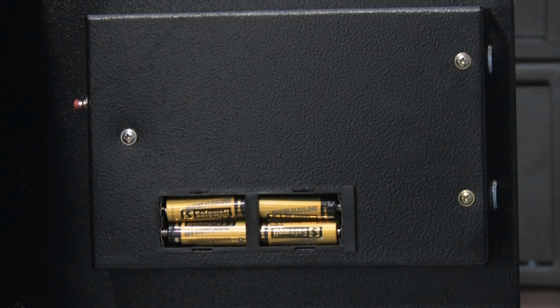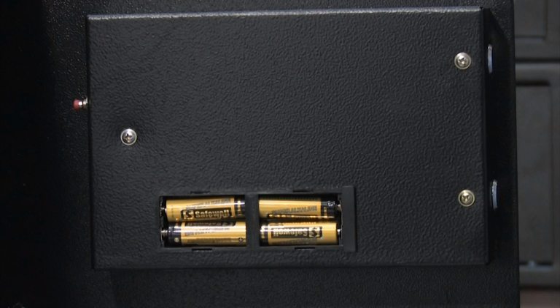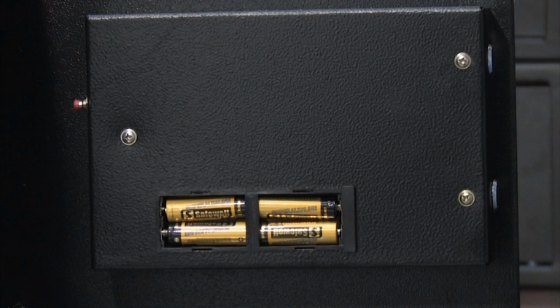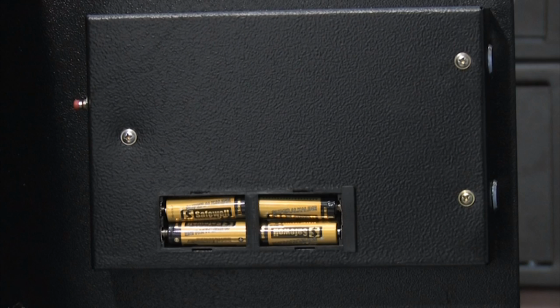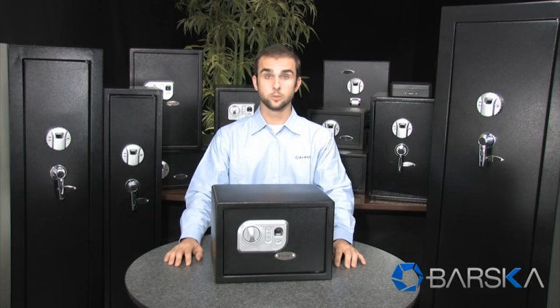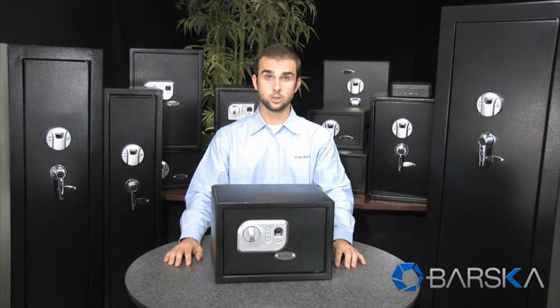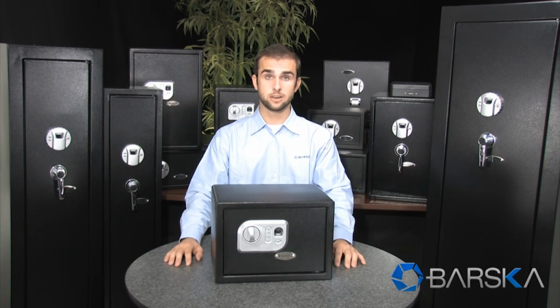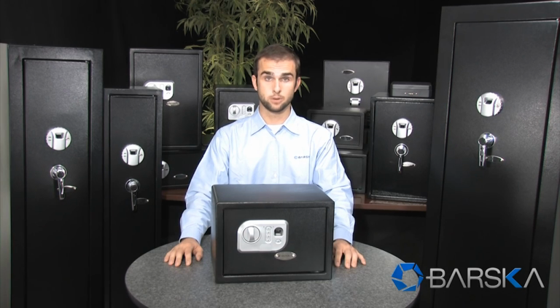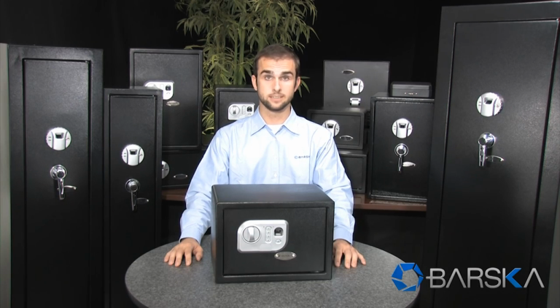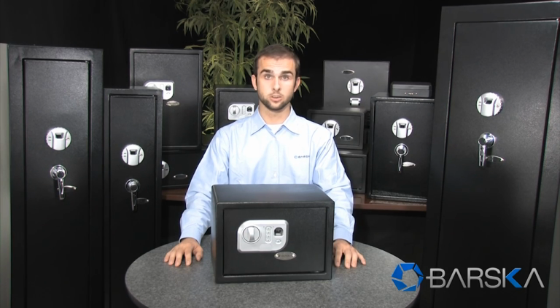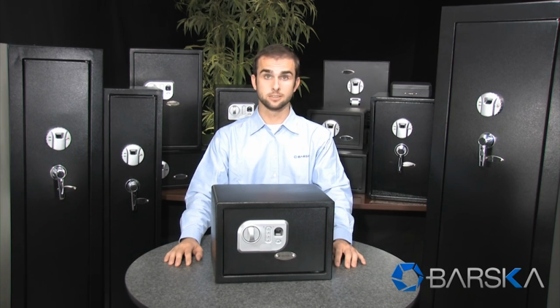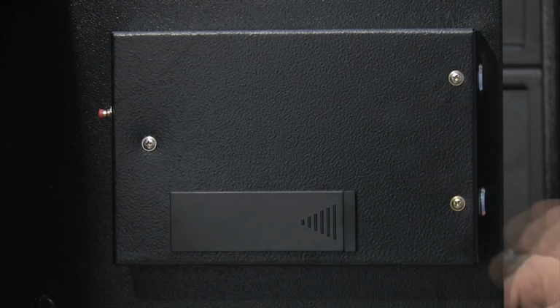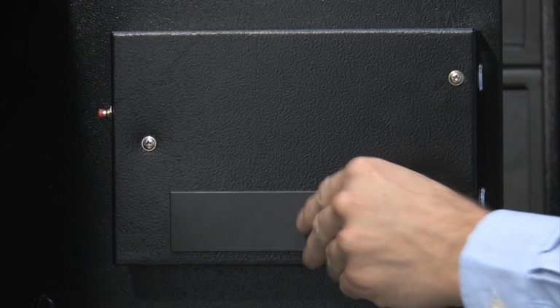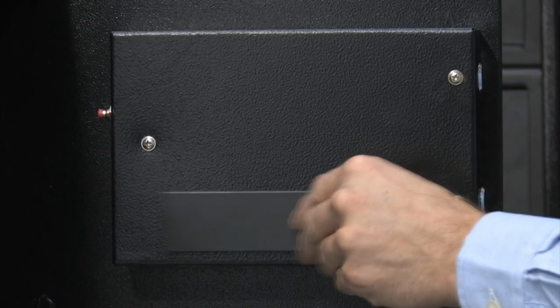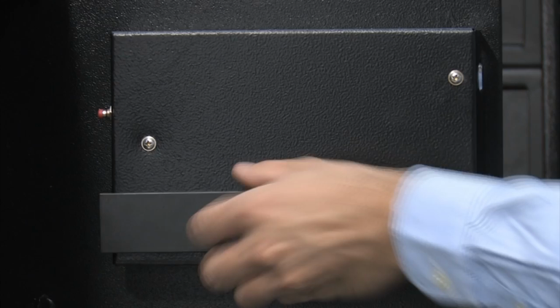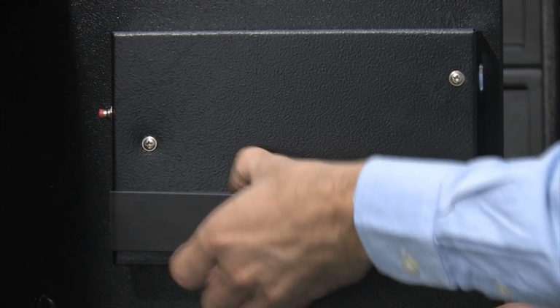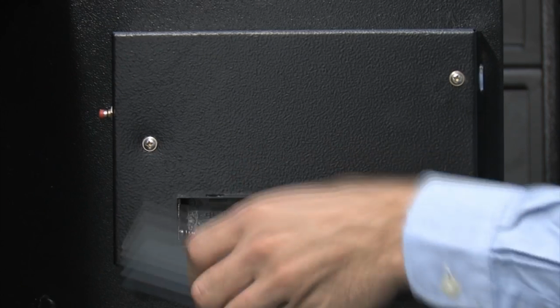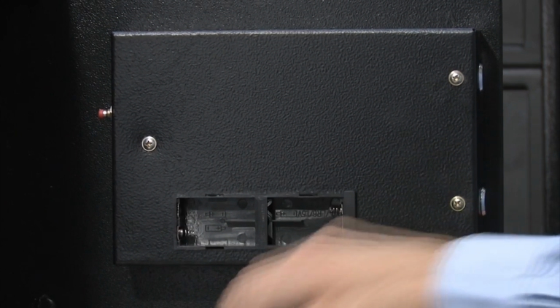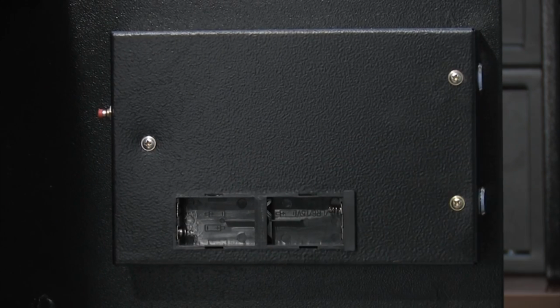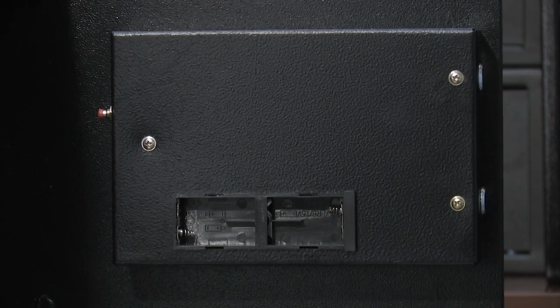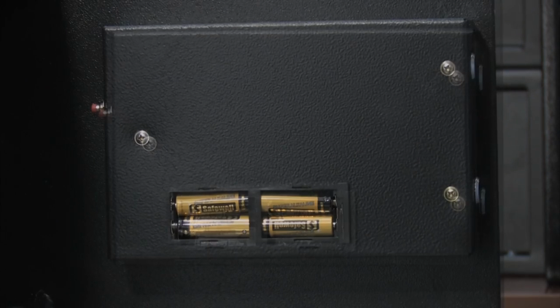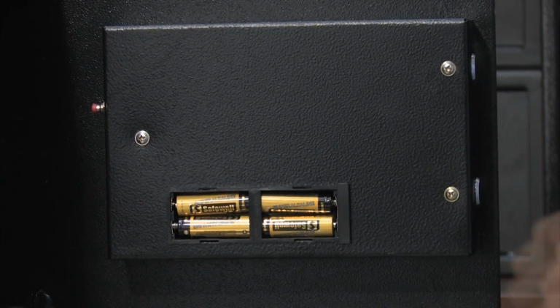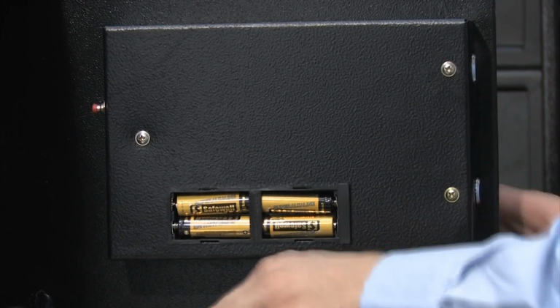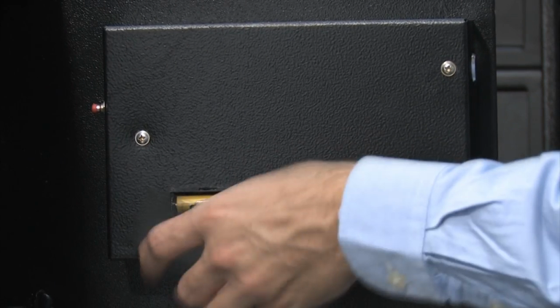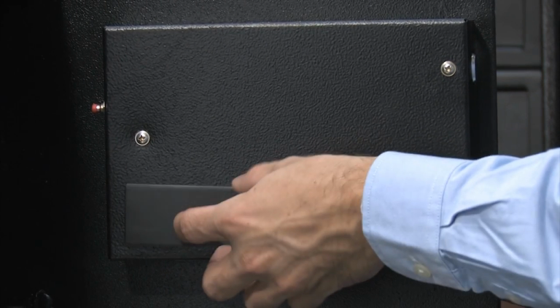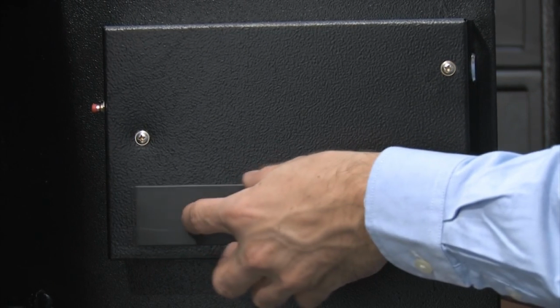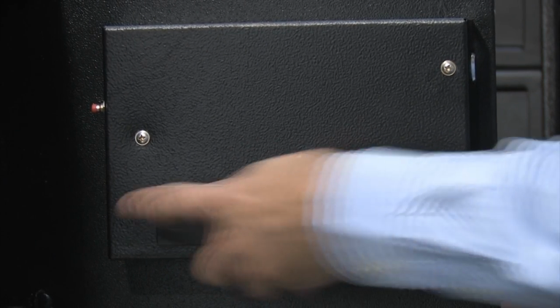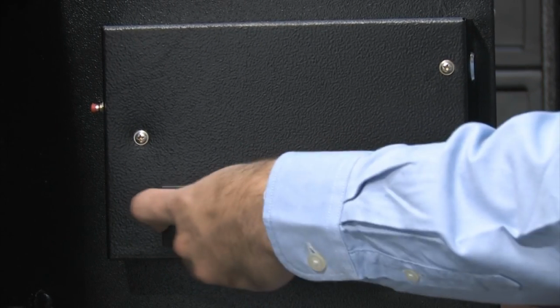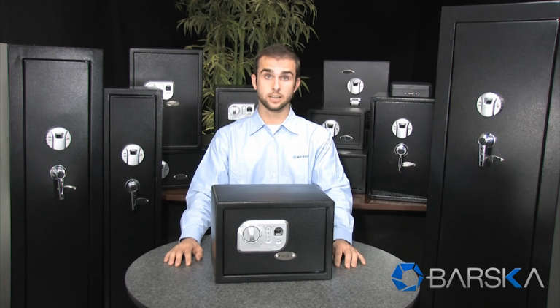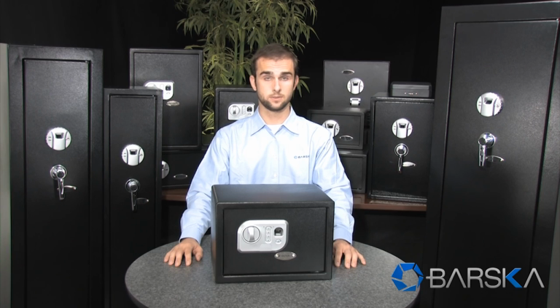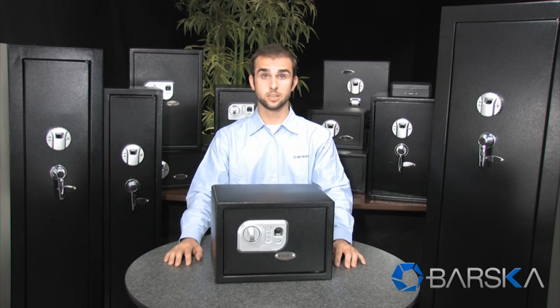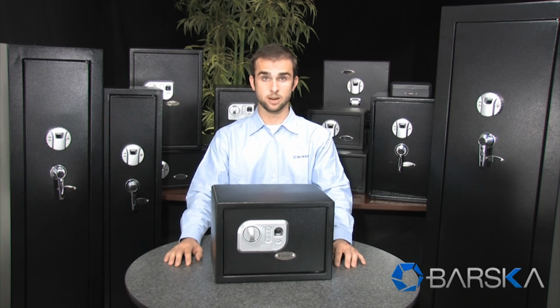Installing the batteries is easy as well. First, you locate the battery compartment on the inside of the door. Remove the battery compartment lid and insert the four AA batteries. Then you reattach the battery cover and the safe is now ready to program.